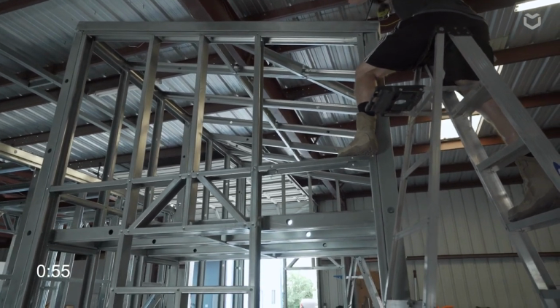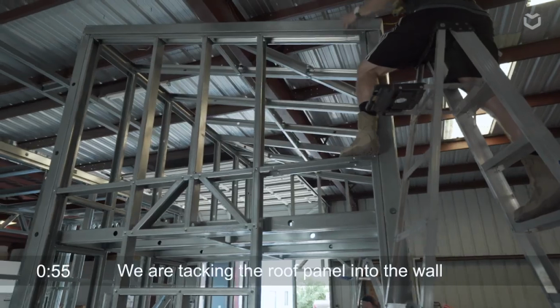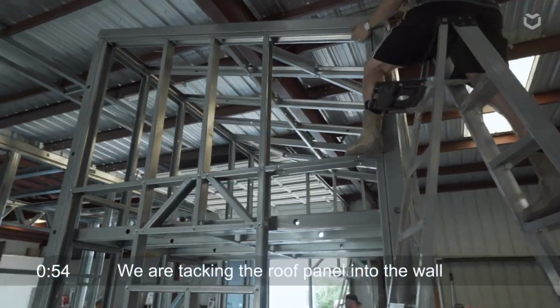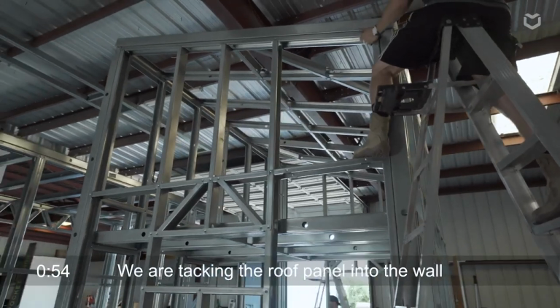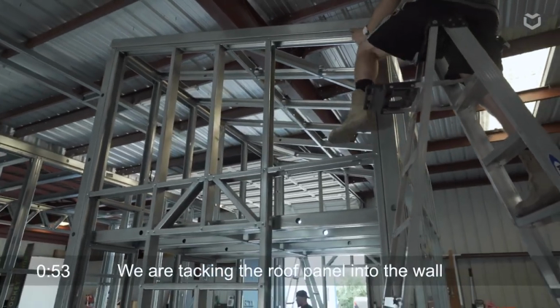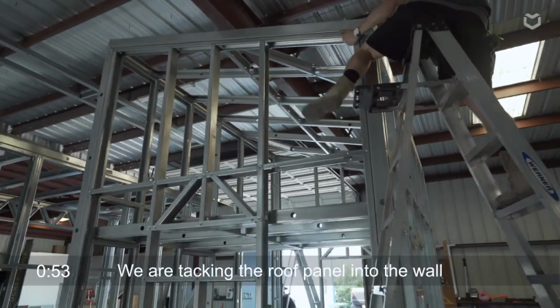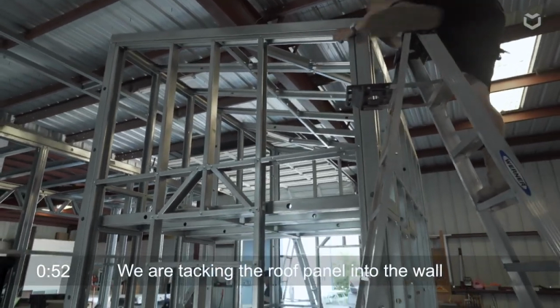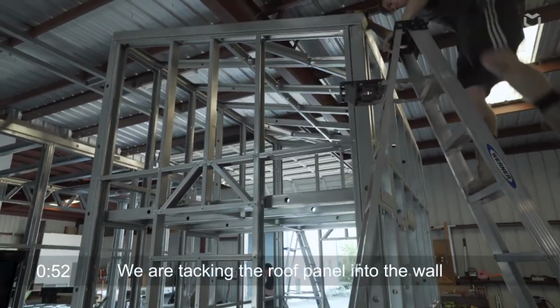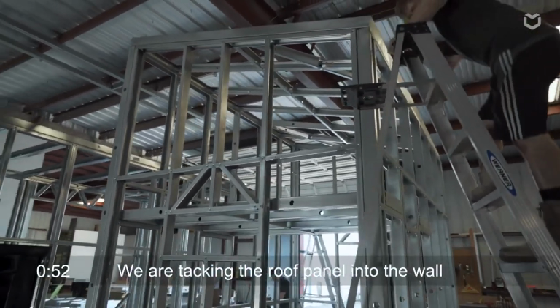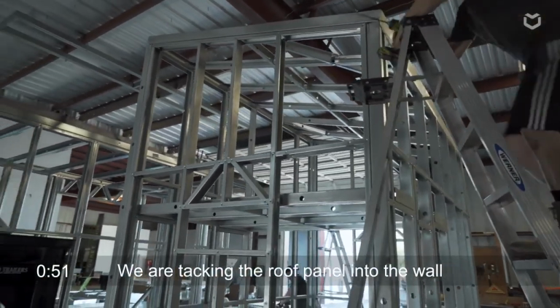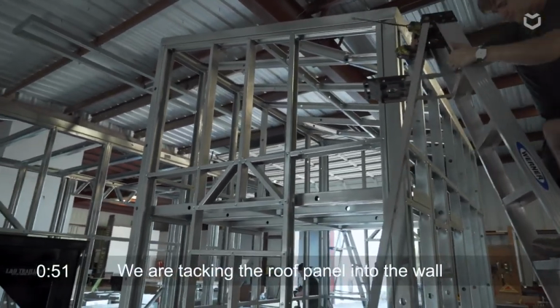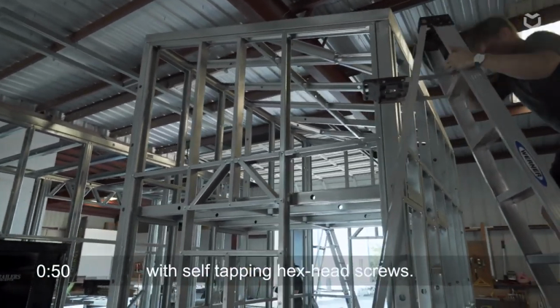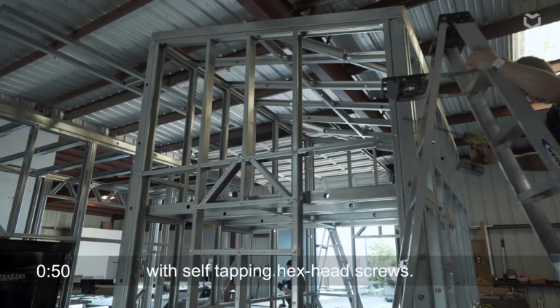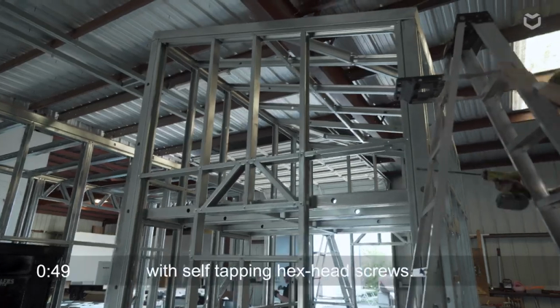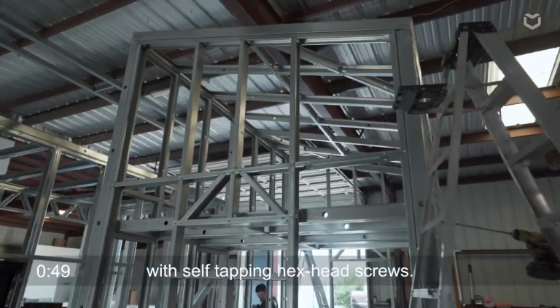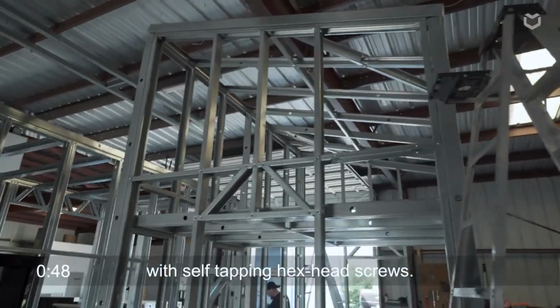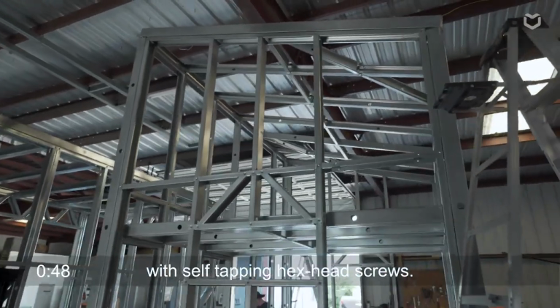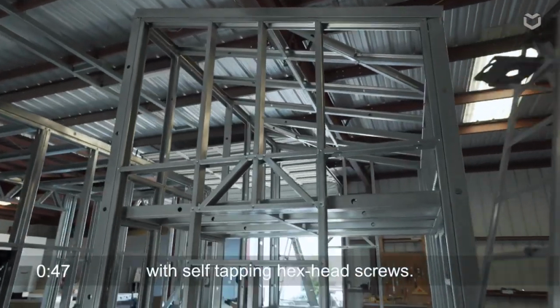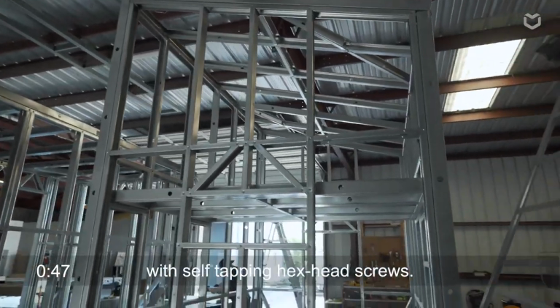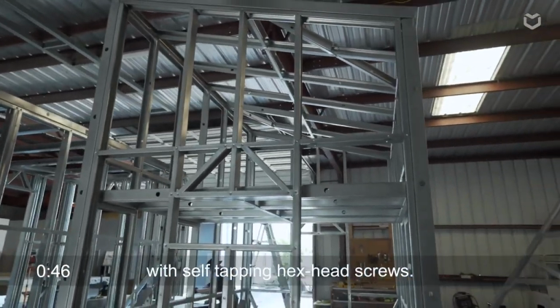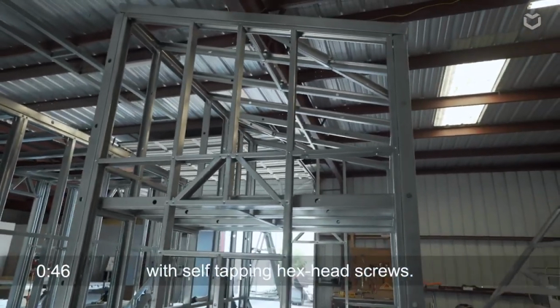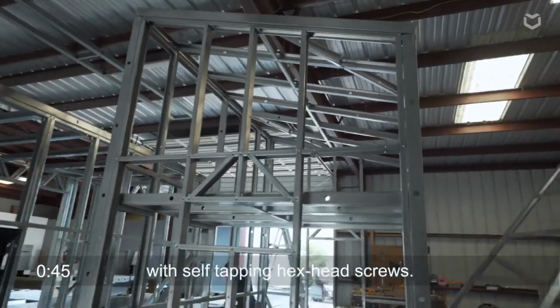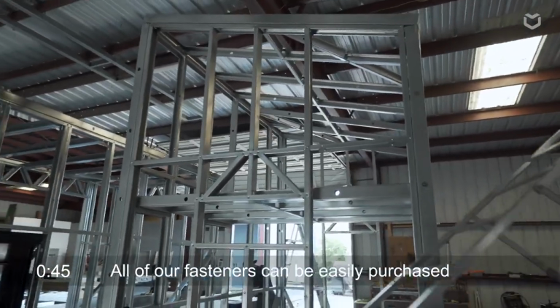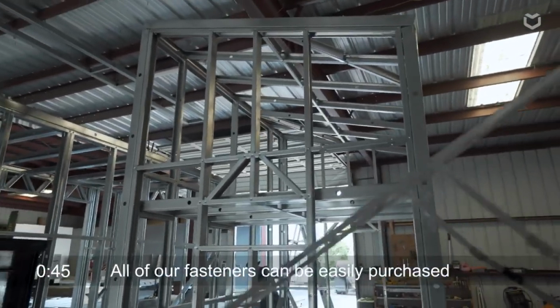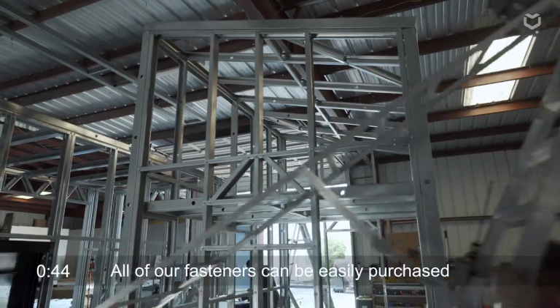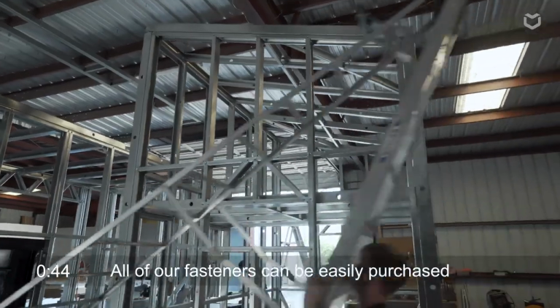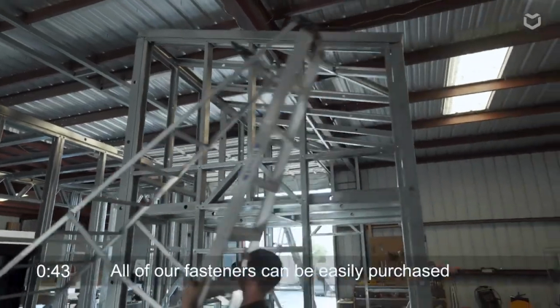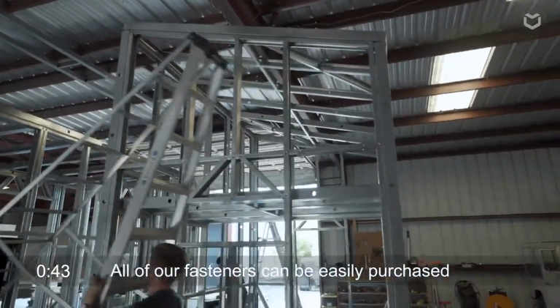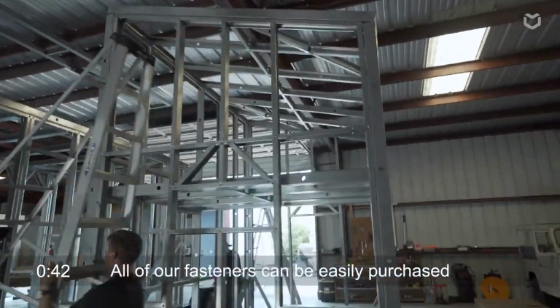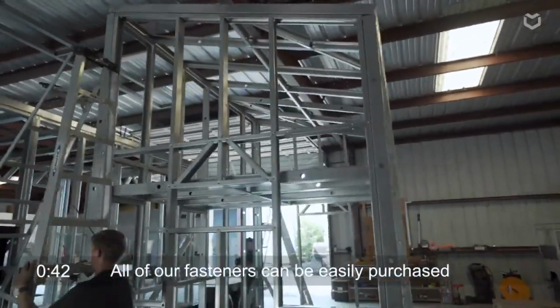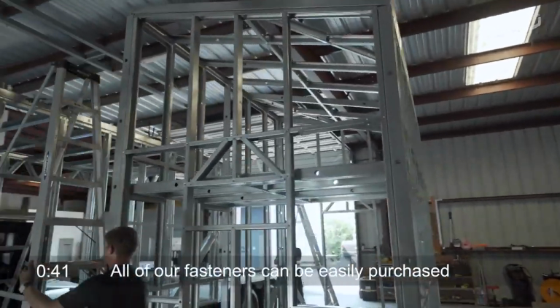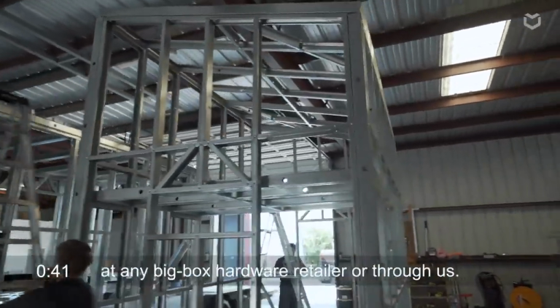Now they're tacking the roof panel into the exterior wall with our self-tapping hex head screws. All of our fasteners can be purchased off the shelf or we can provide them — doesn't really make a difference.